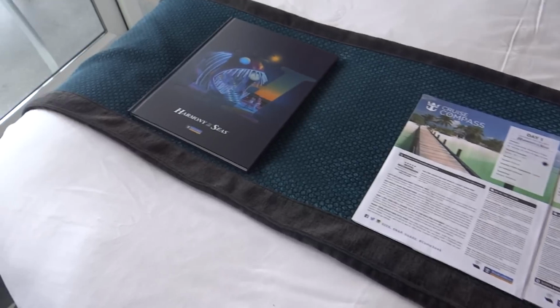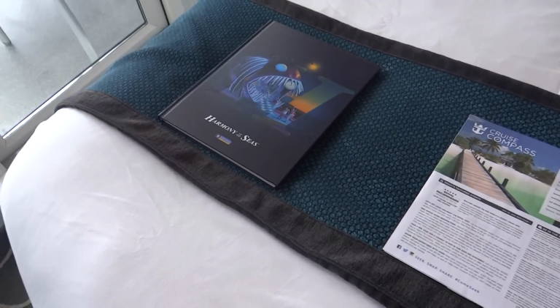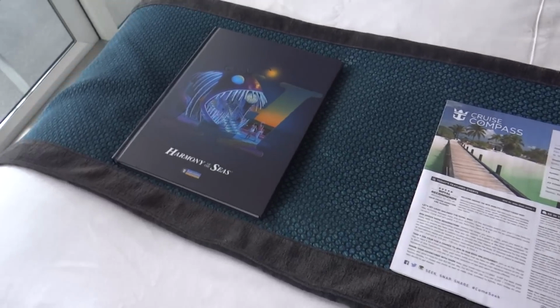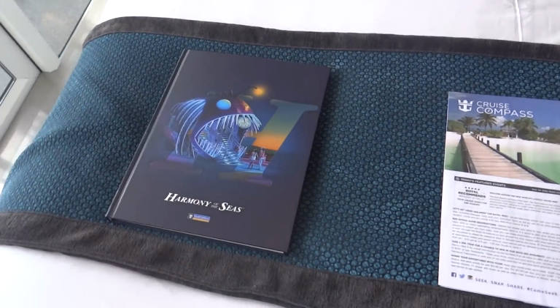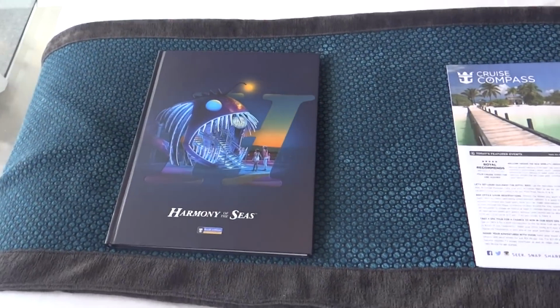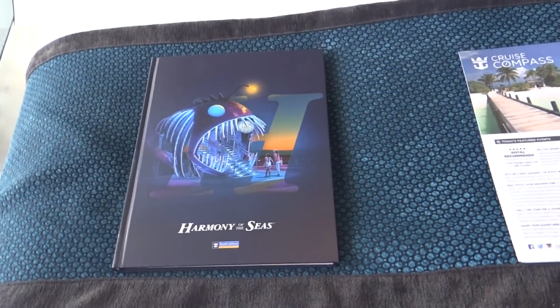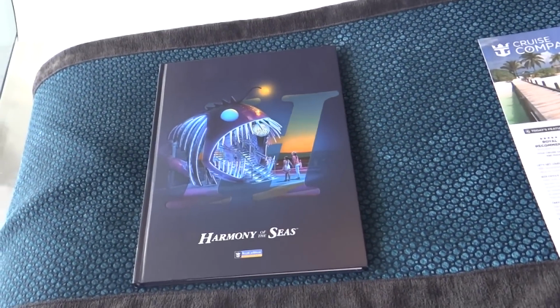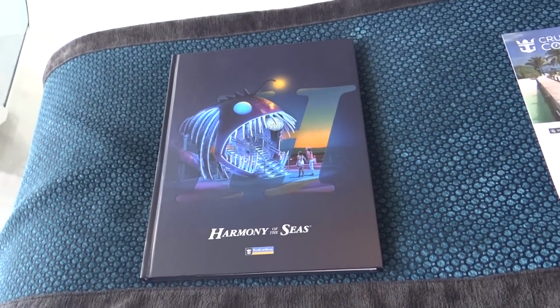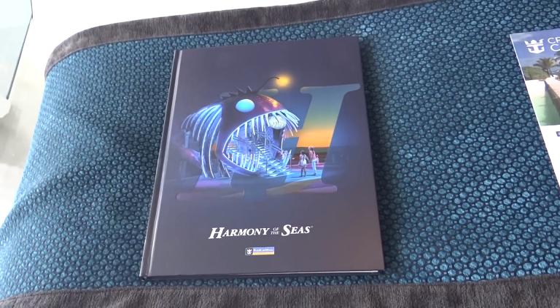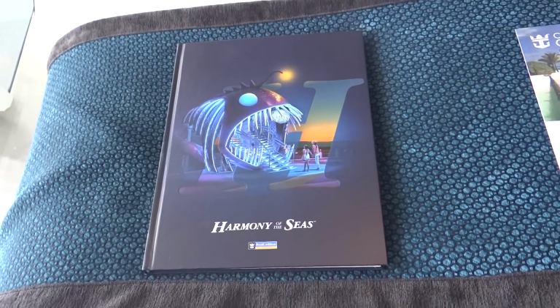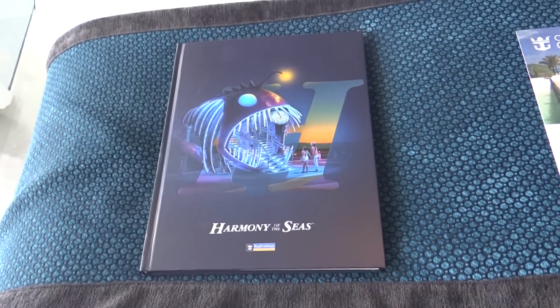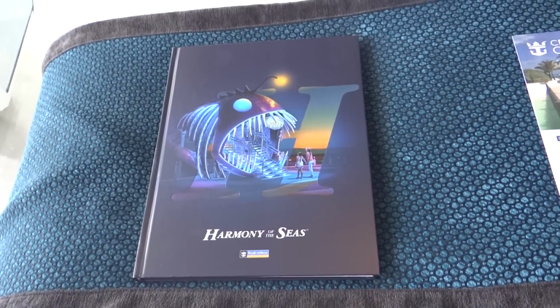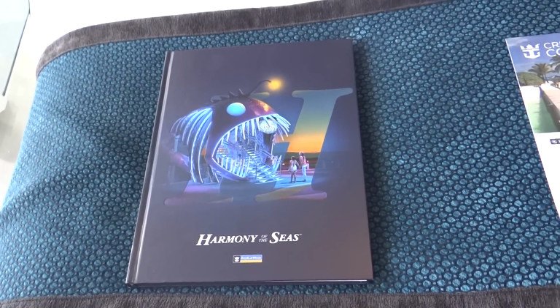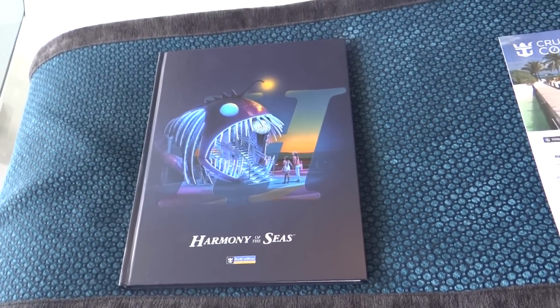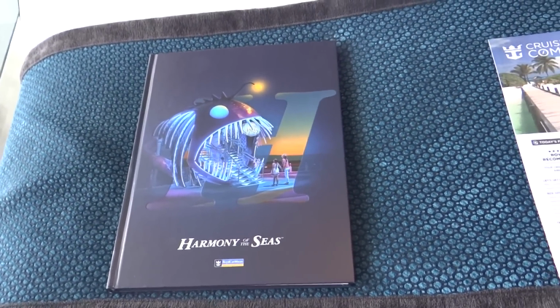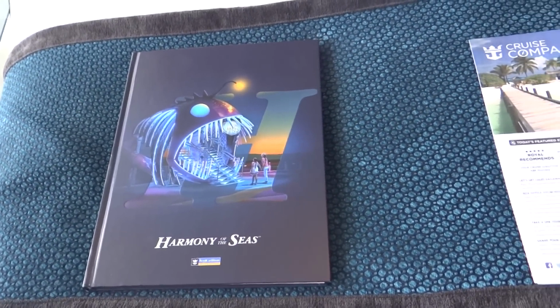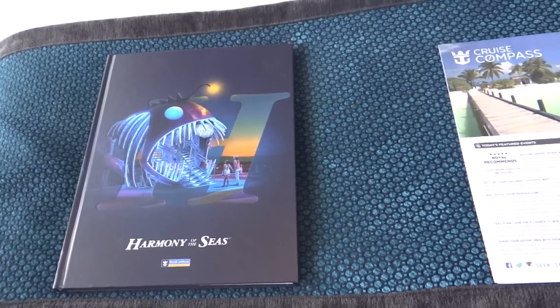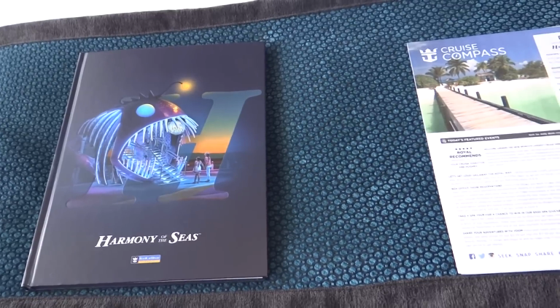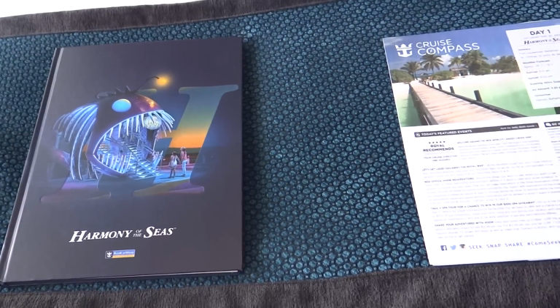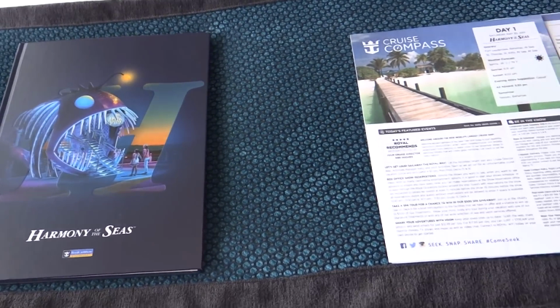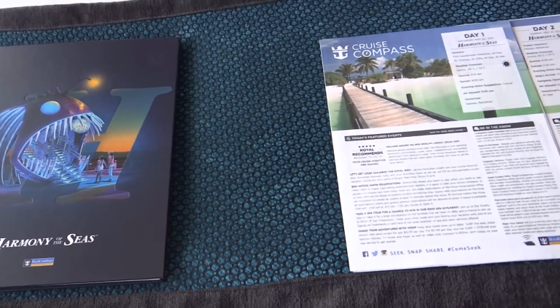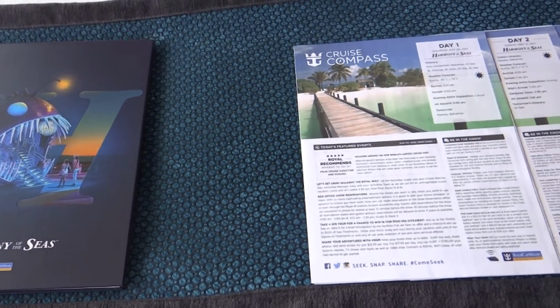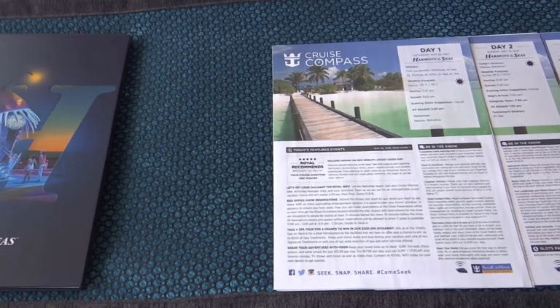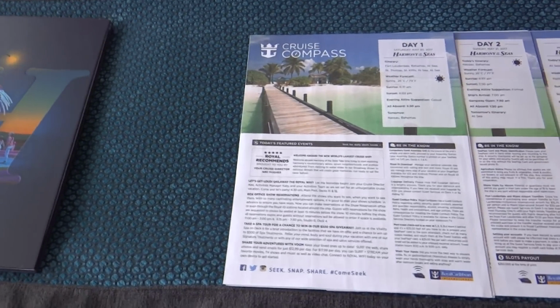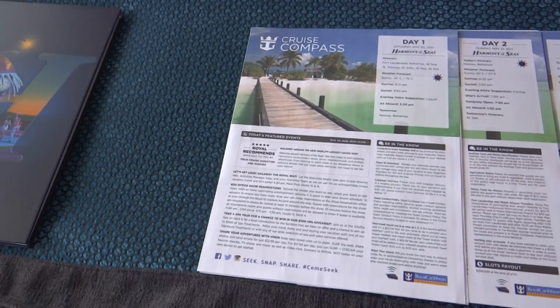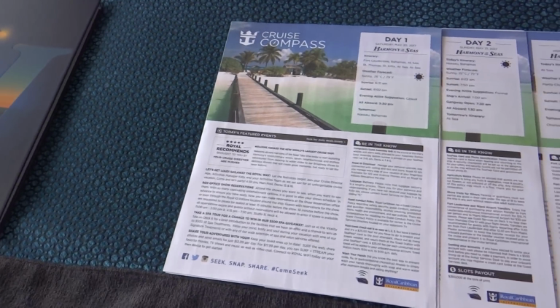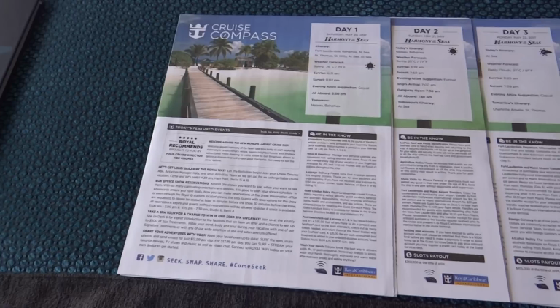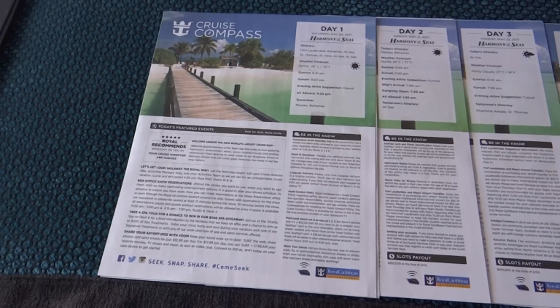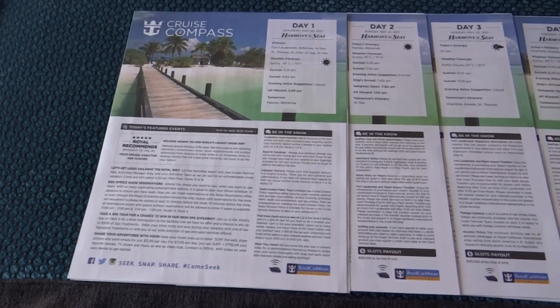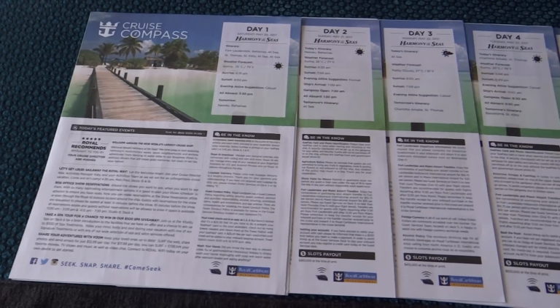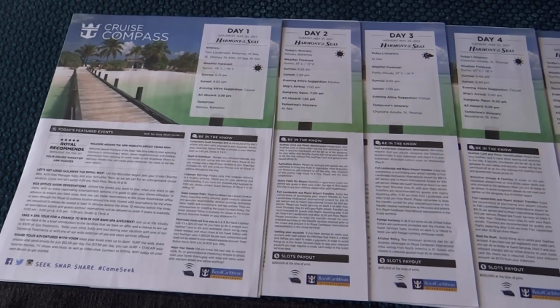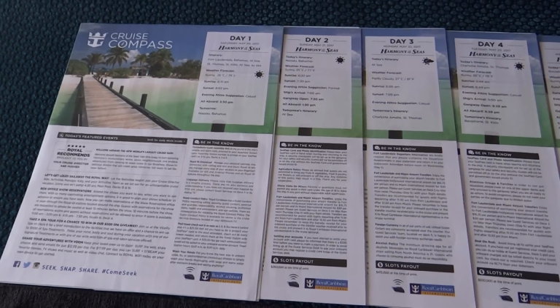Since it is the inaugural season, there's a nice little book here with a lot of dedications to Harmony of the Seas from the shipyards and the lighting crews and all of them. Here's all our cruise compasses.